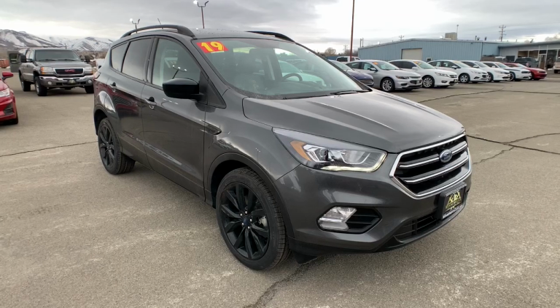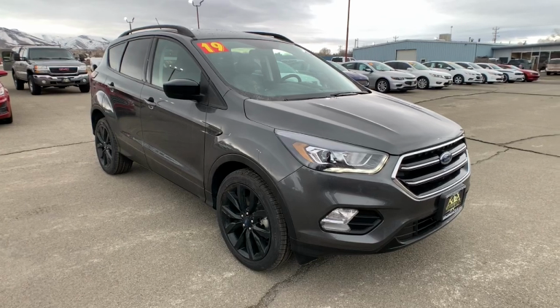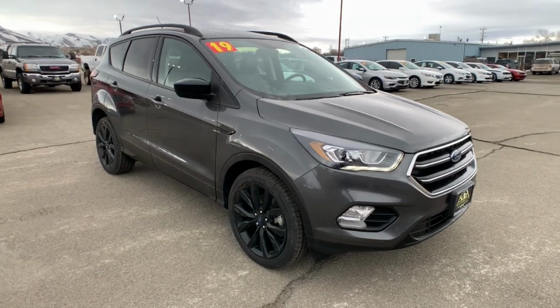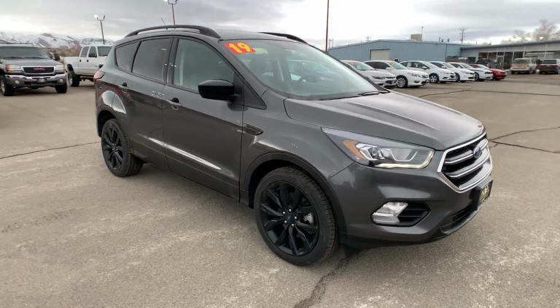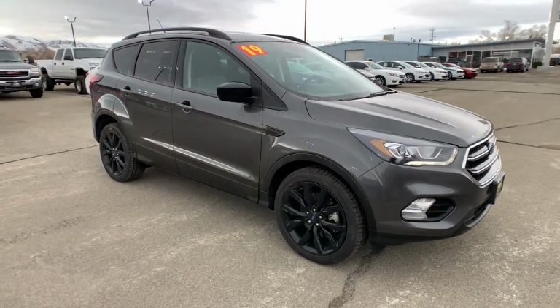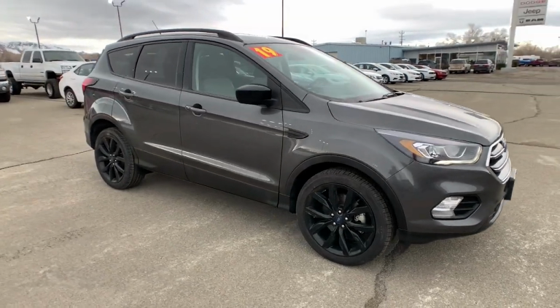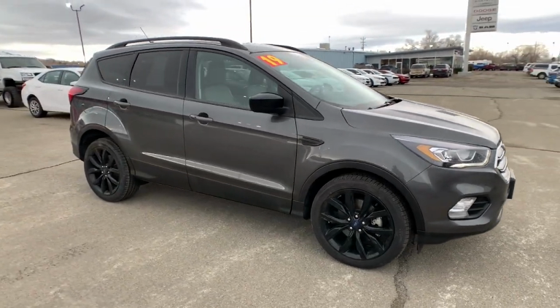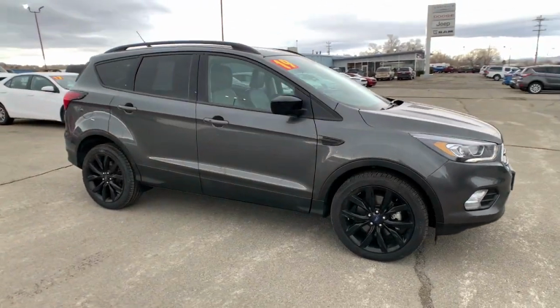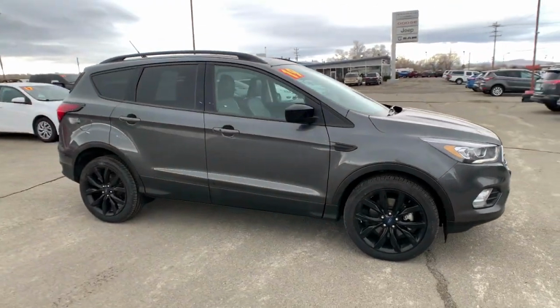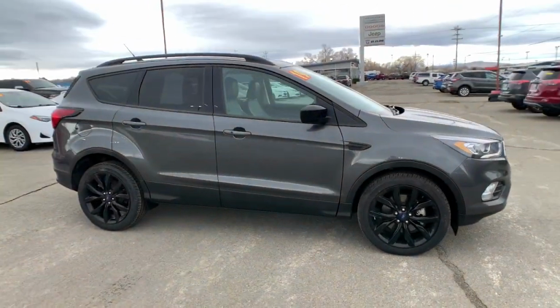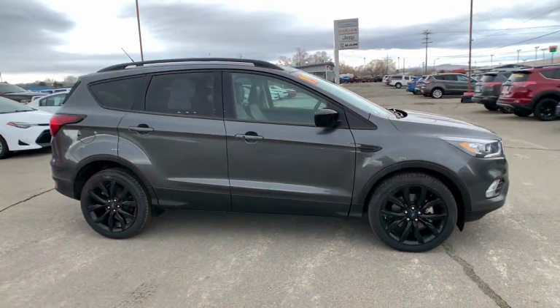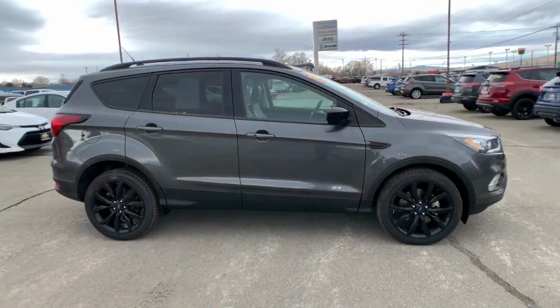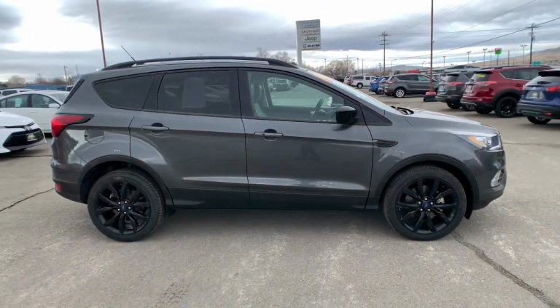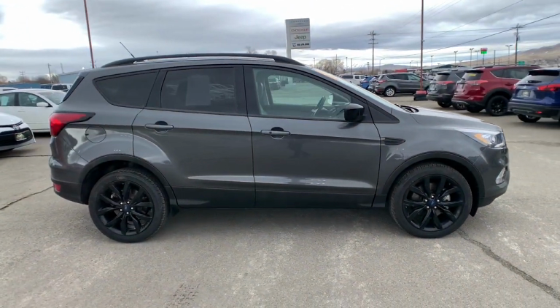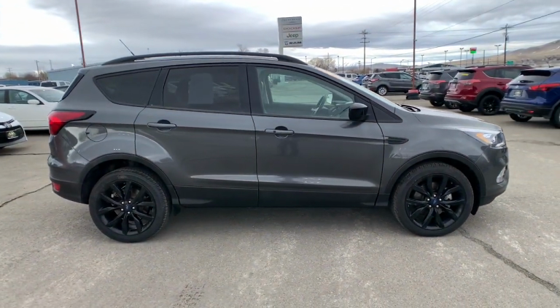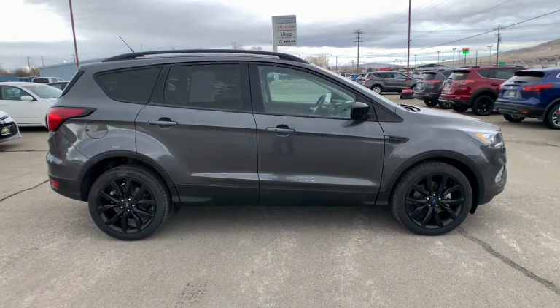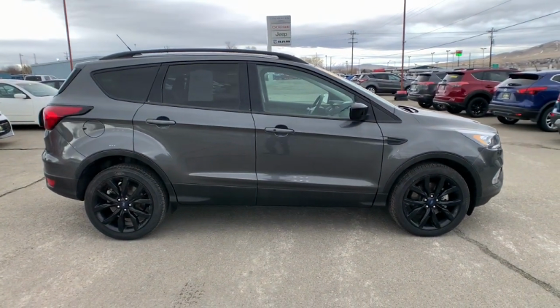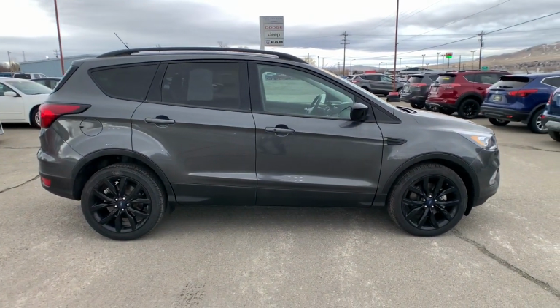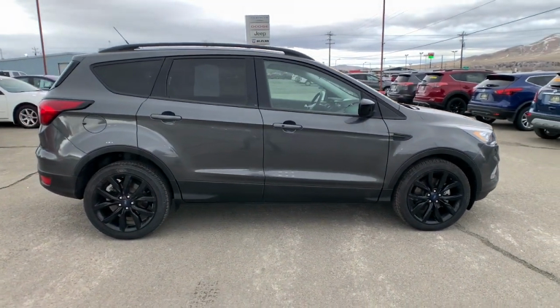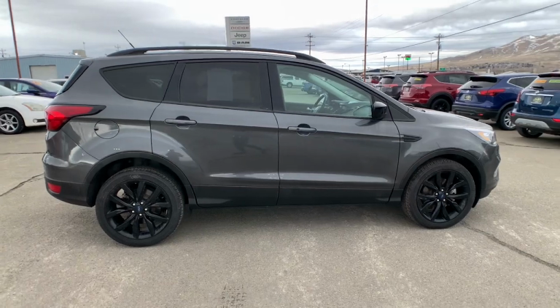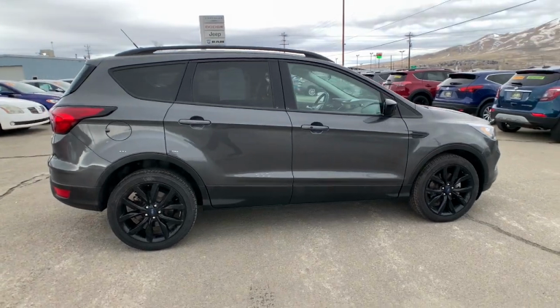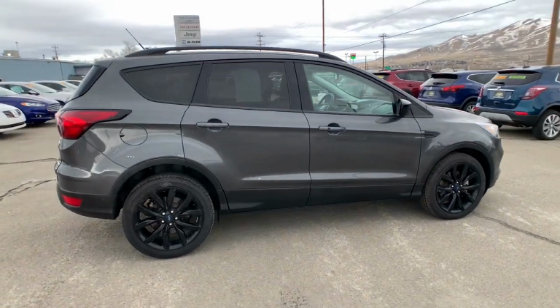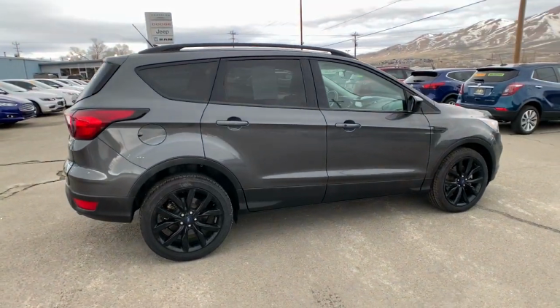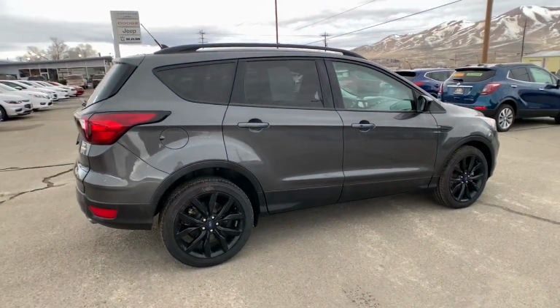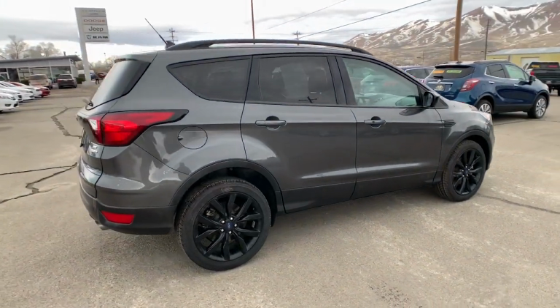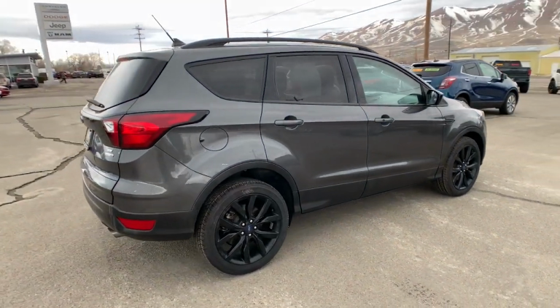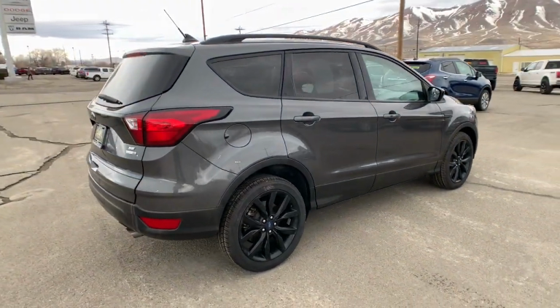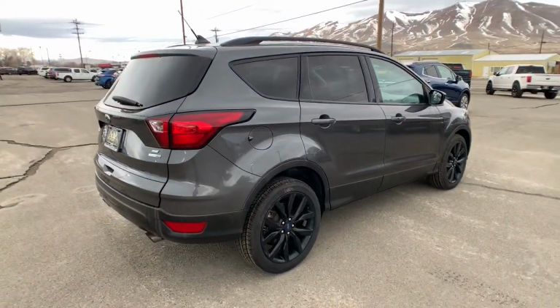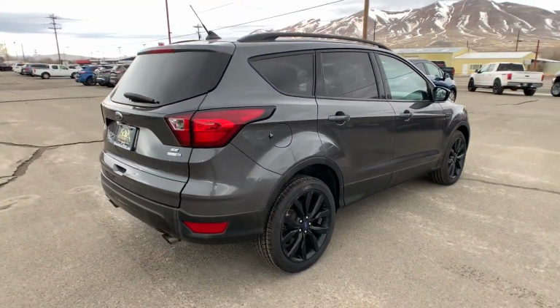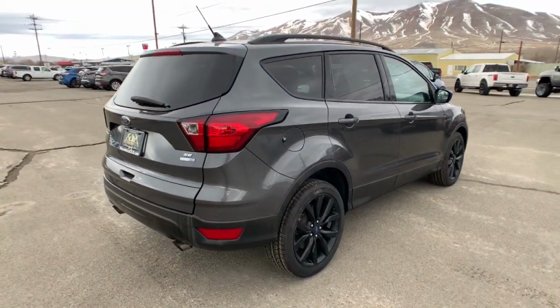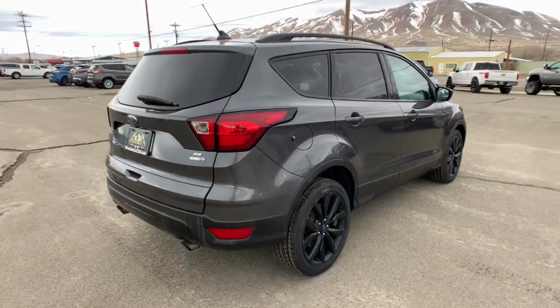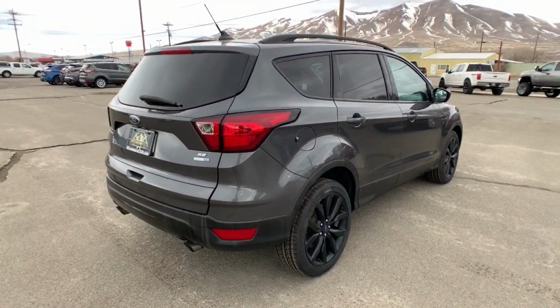Check out this 2019 Ford Escape. This vehicle is an outstanding buy with fewer than 40,000 miles on the odometer.